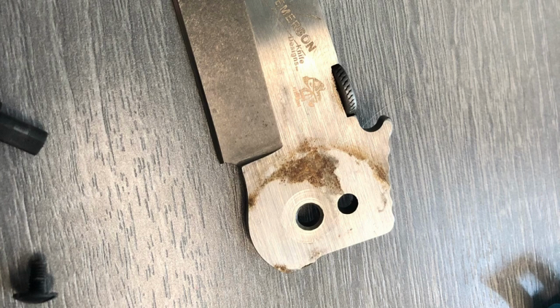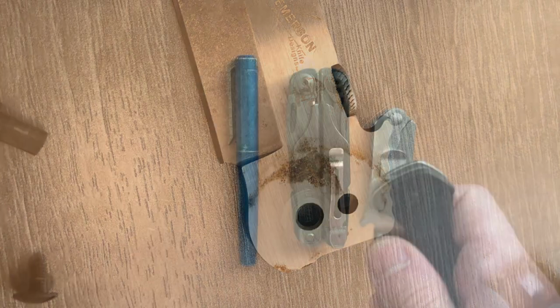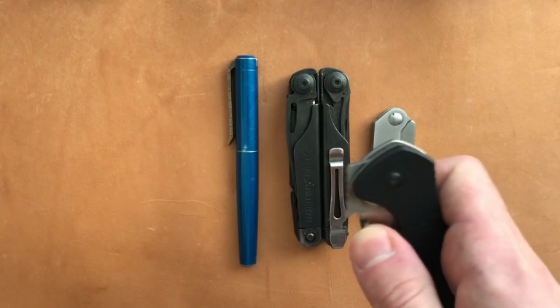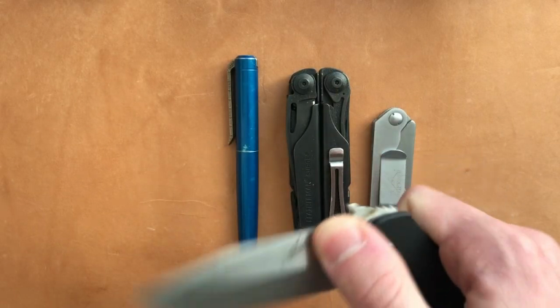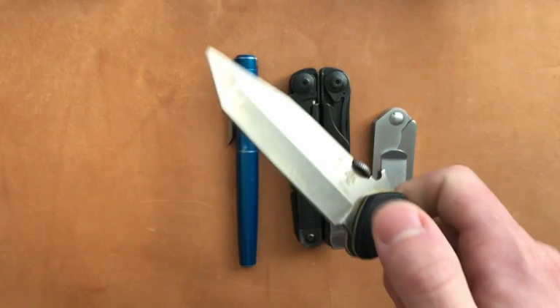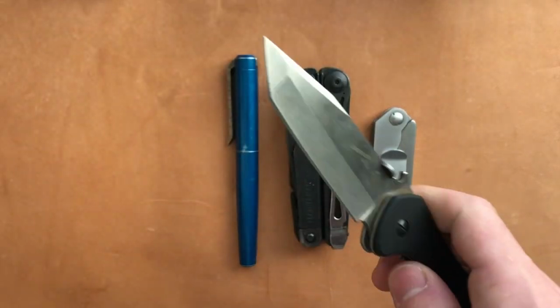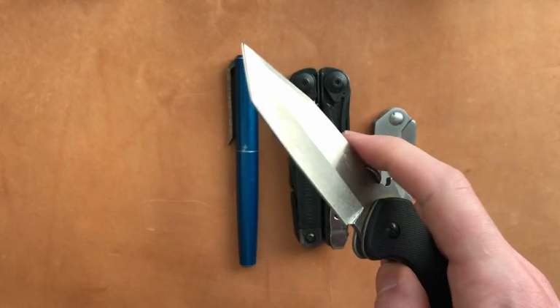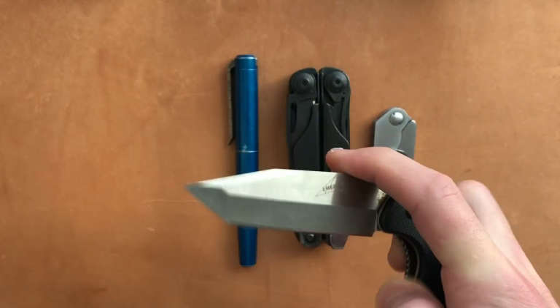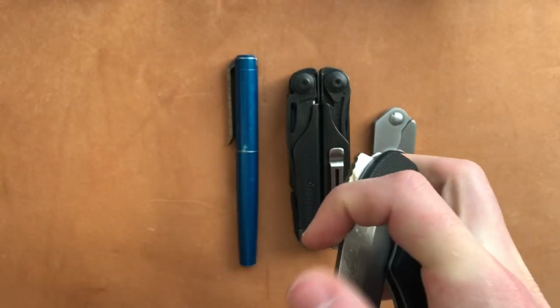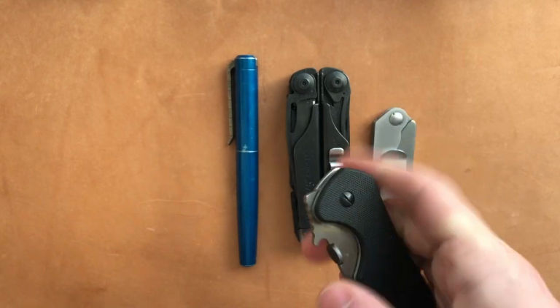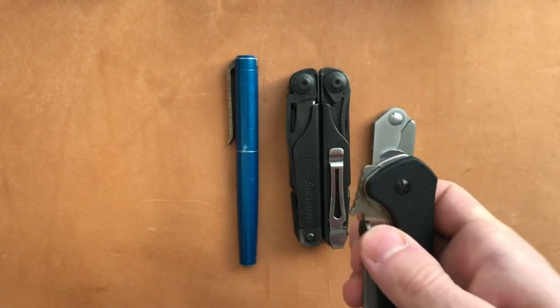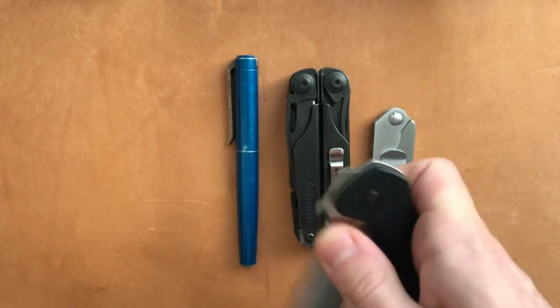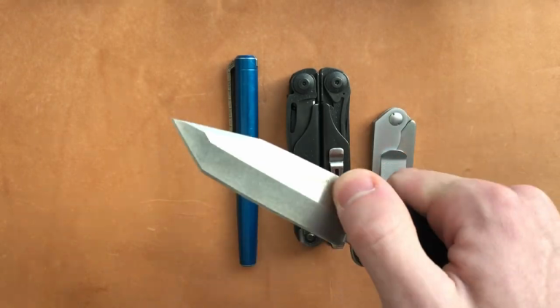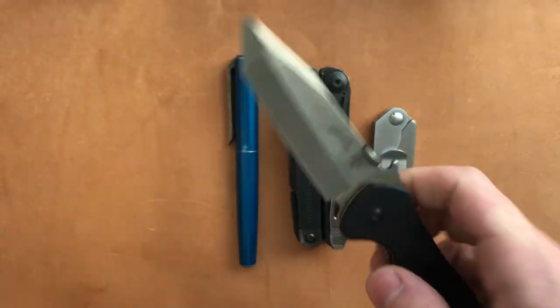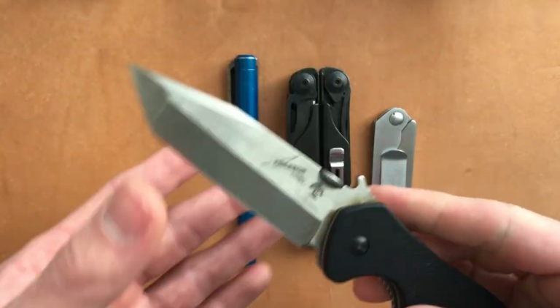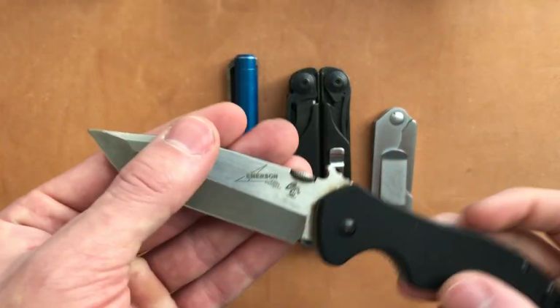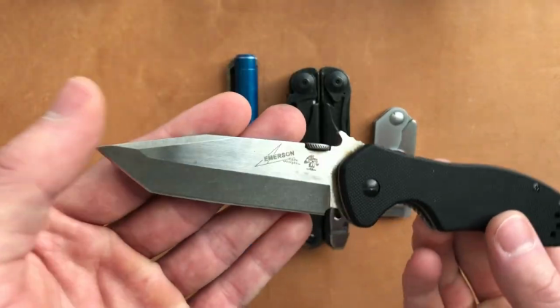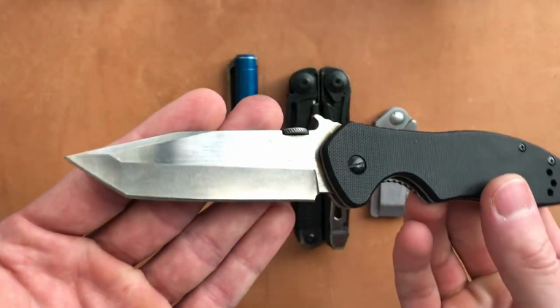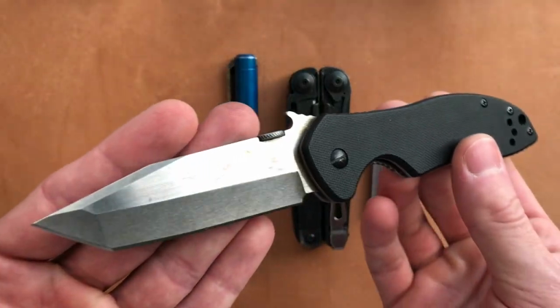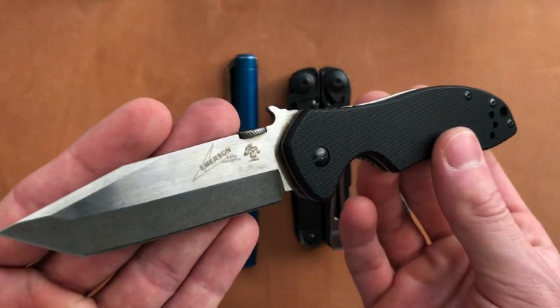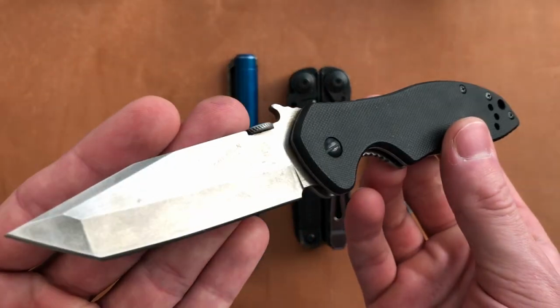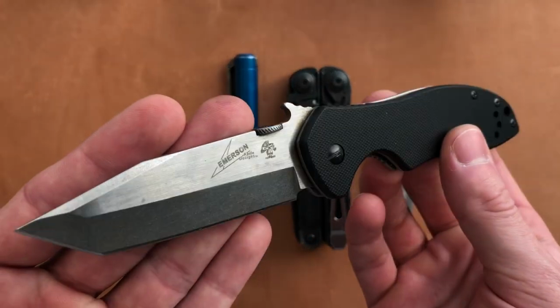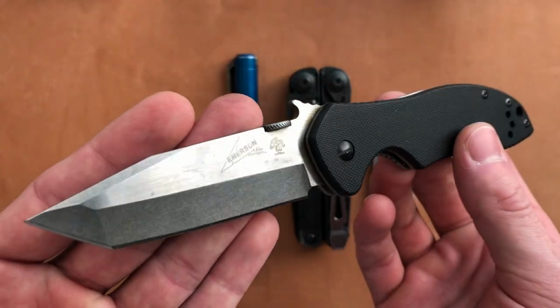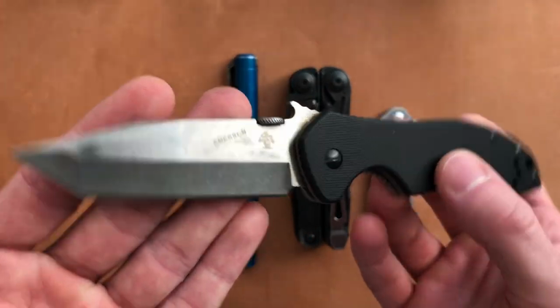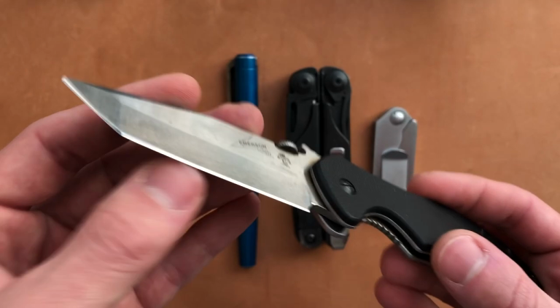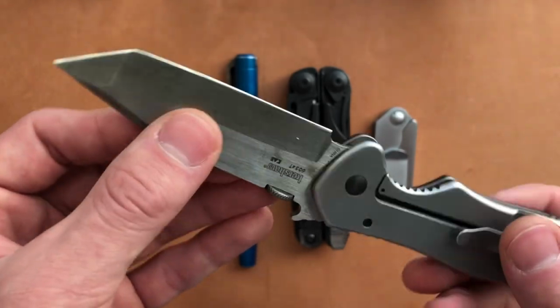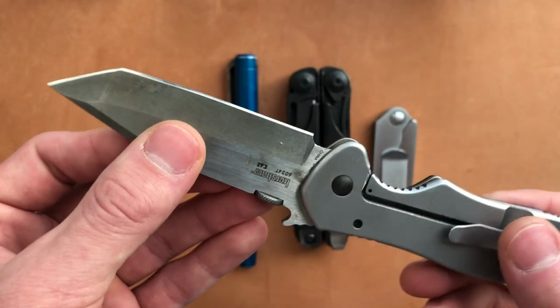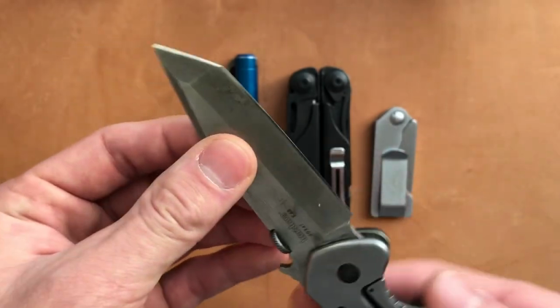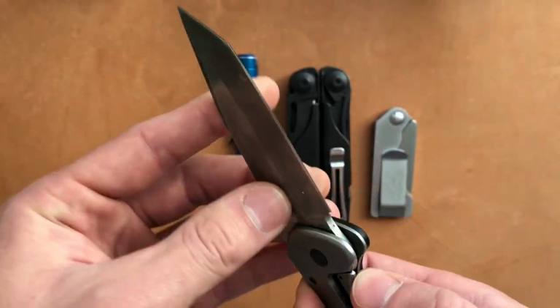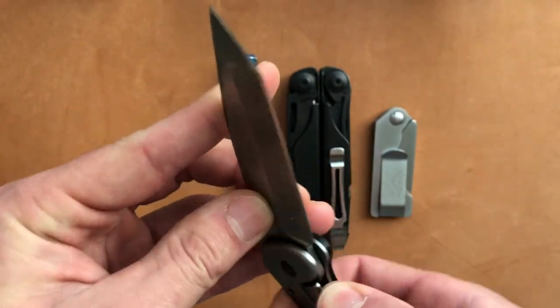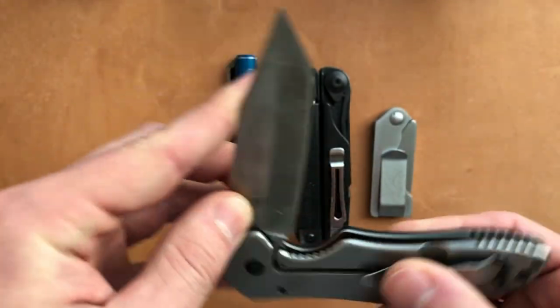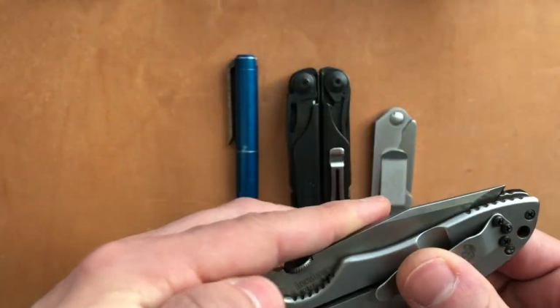The action — it works, however it feels very sluggish. This knife is retired as far as I'm concerned. I don't carry this on a daily basis because the action isn't great.